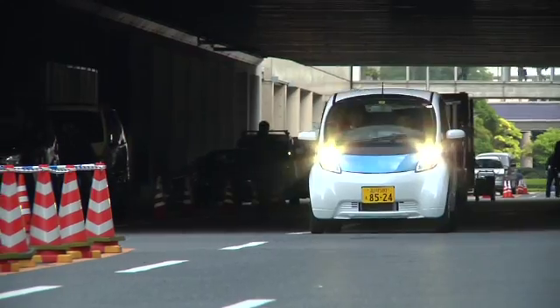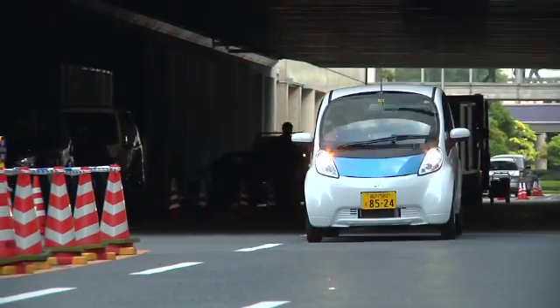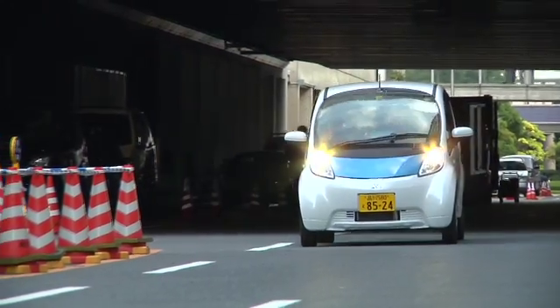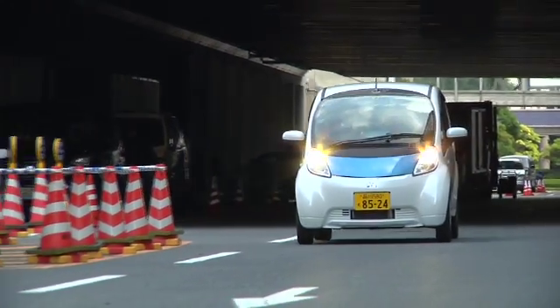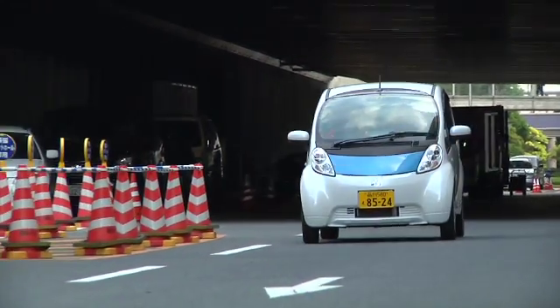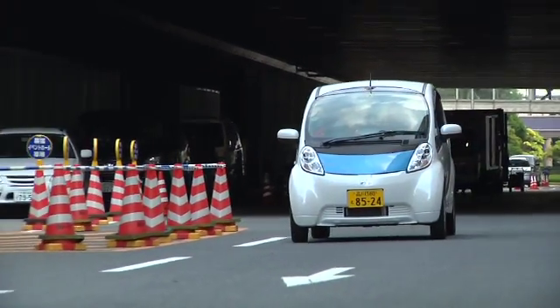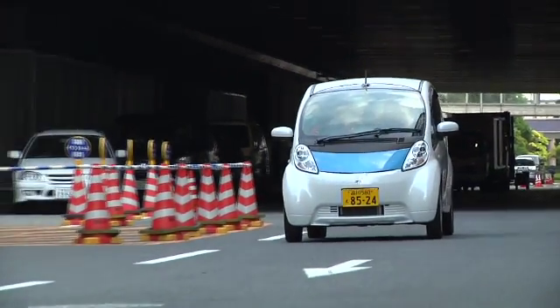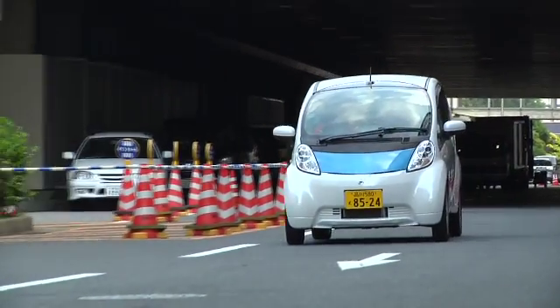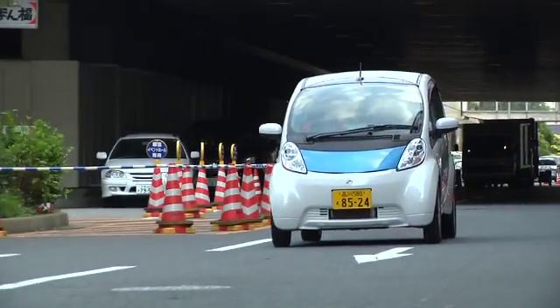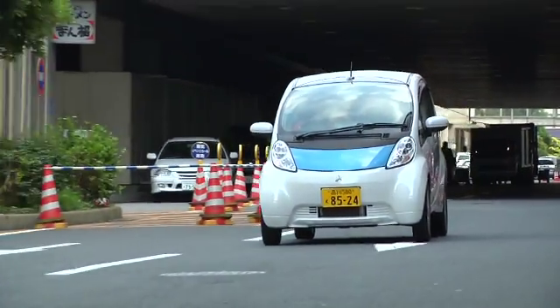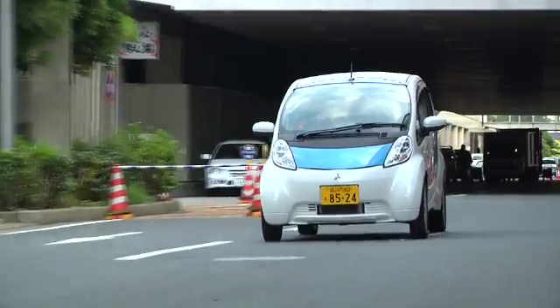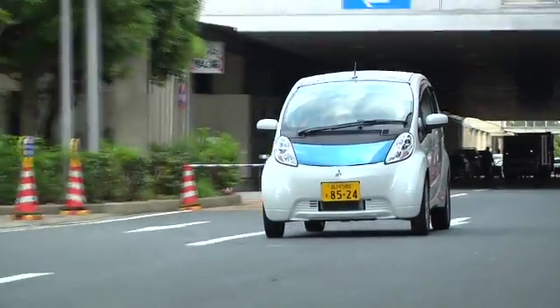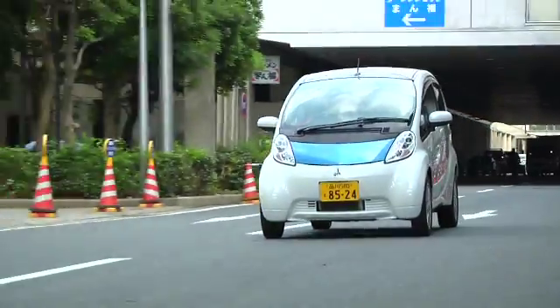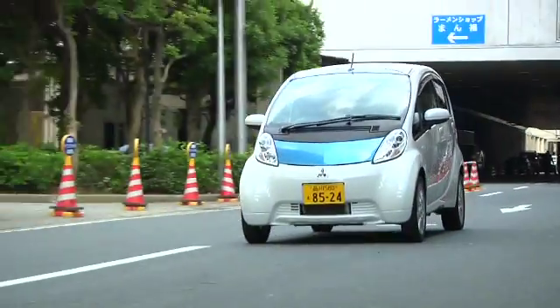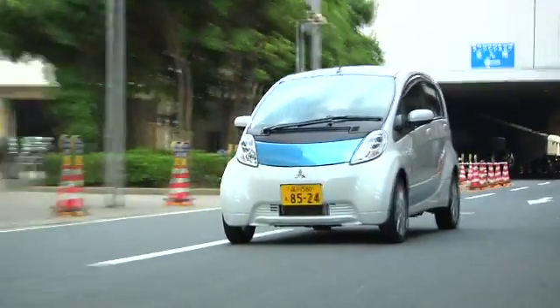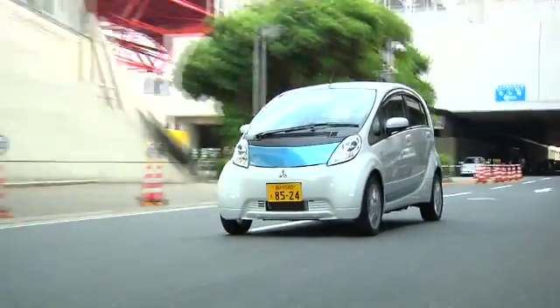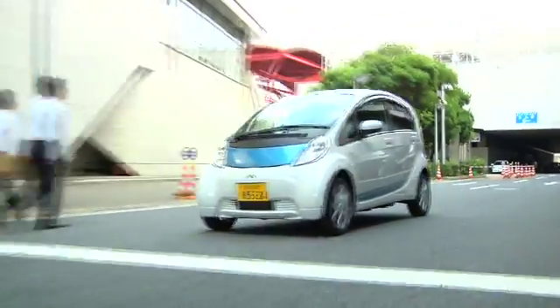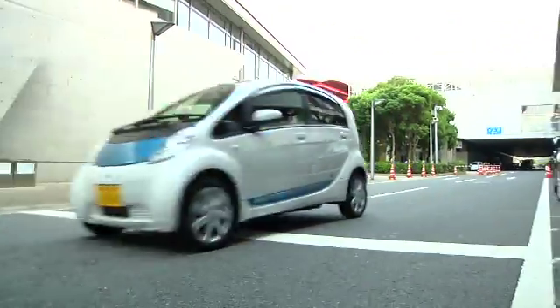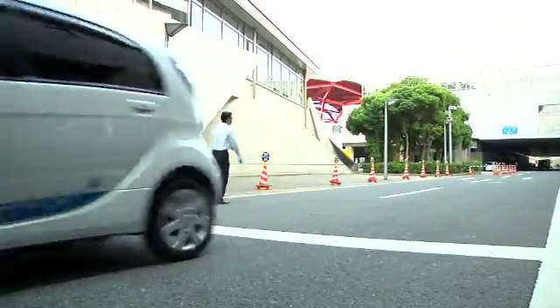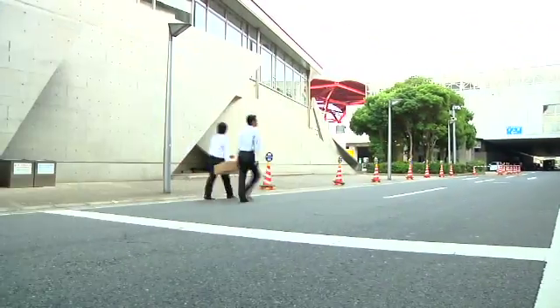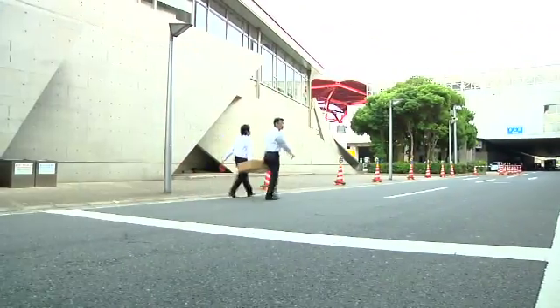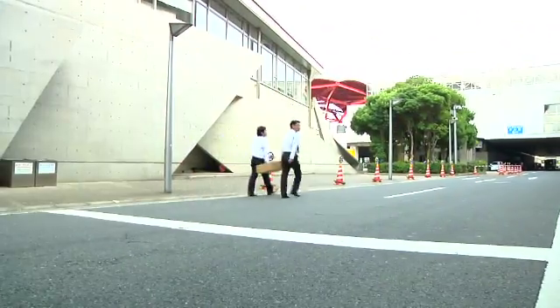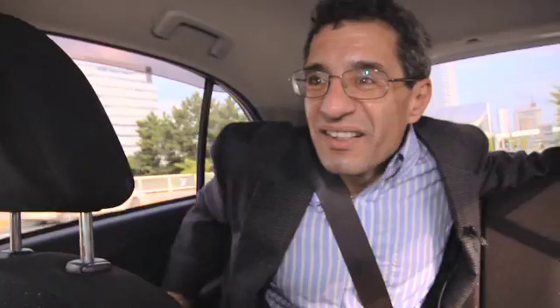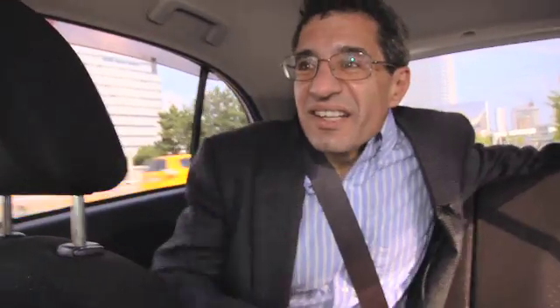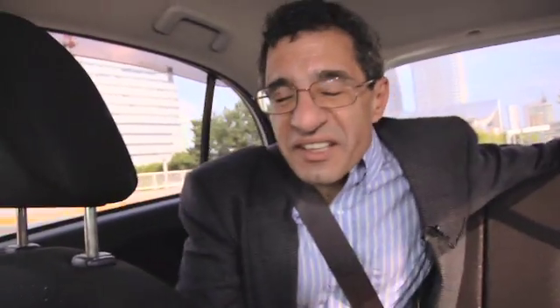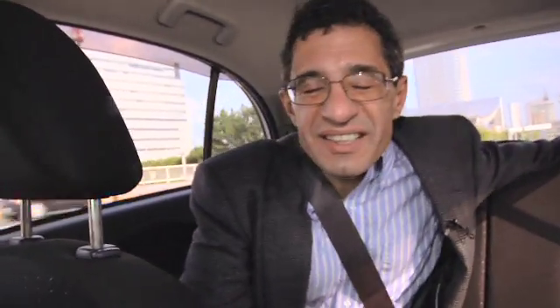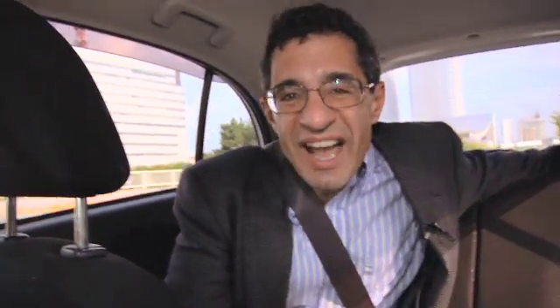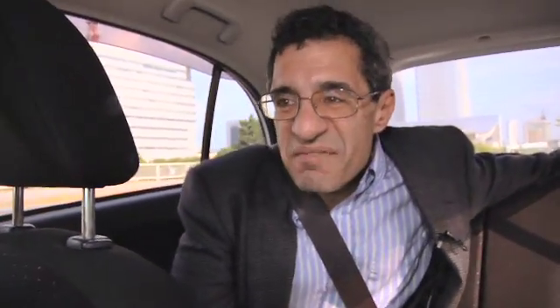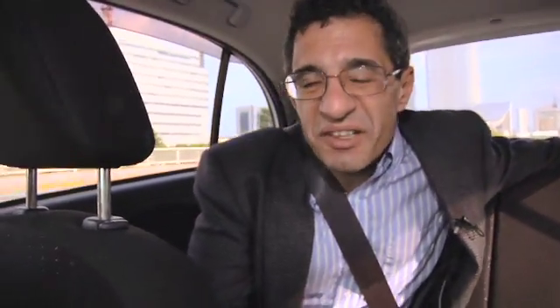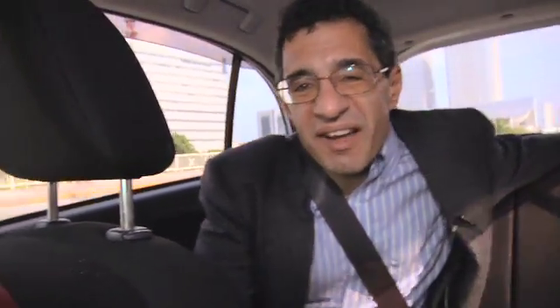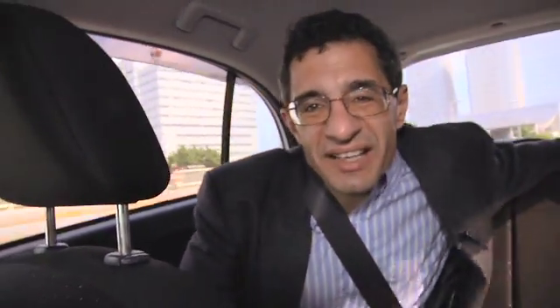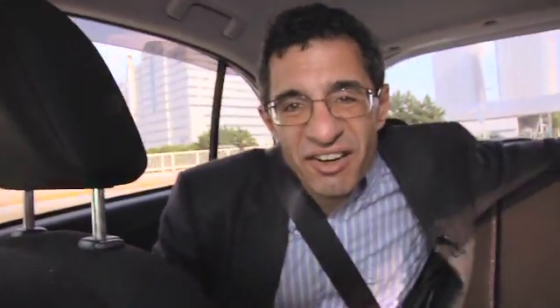What's good about the MiEV, though, is it does feel substantial. This does not feel like a flimsy car — it's got some weight to it. Corners pretty well. An electric like this, you're not going to miss that much about having a gas car.